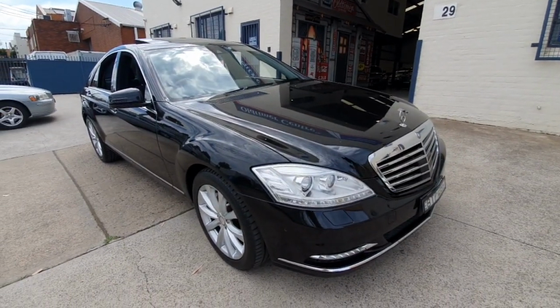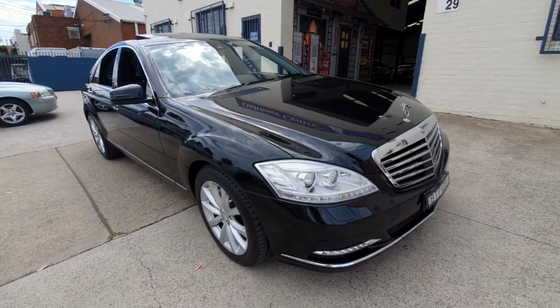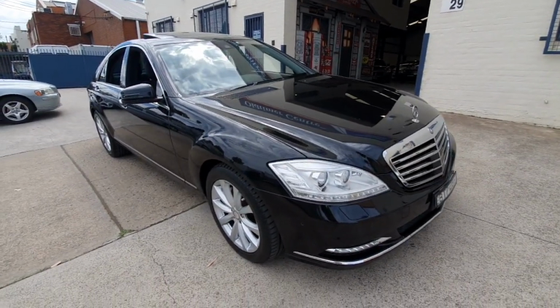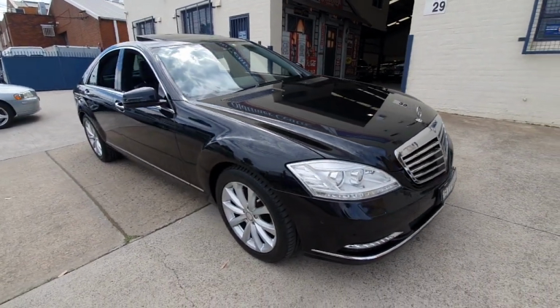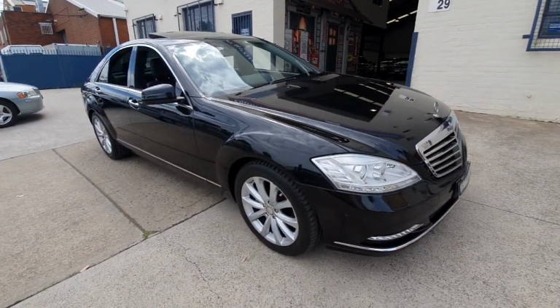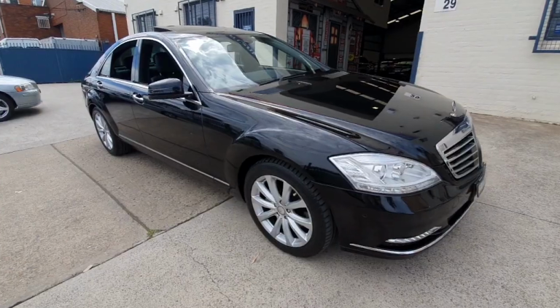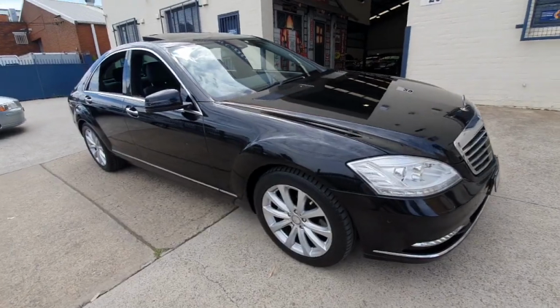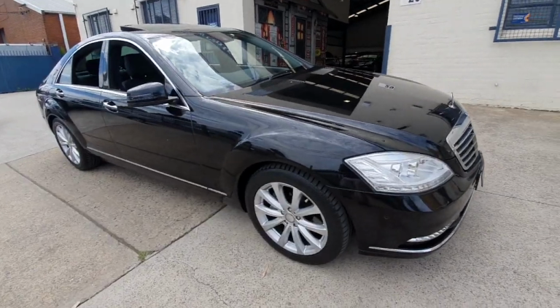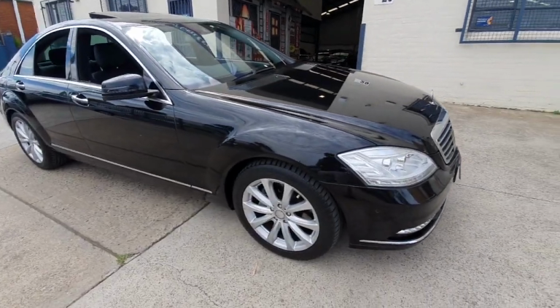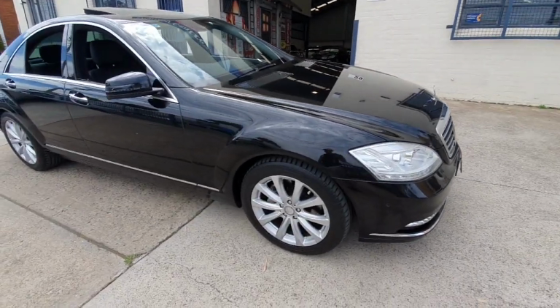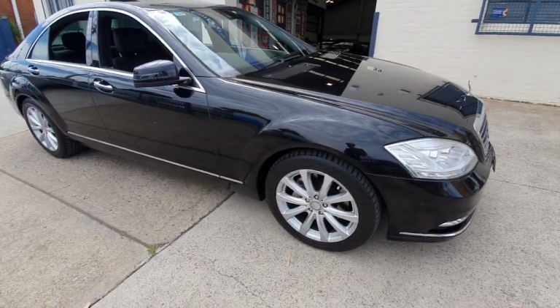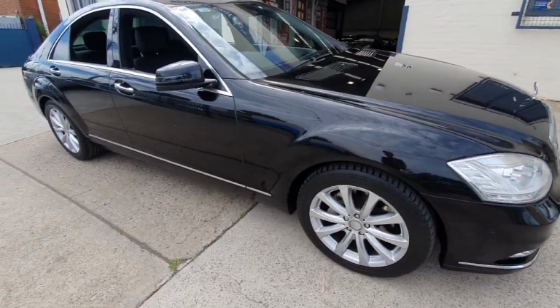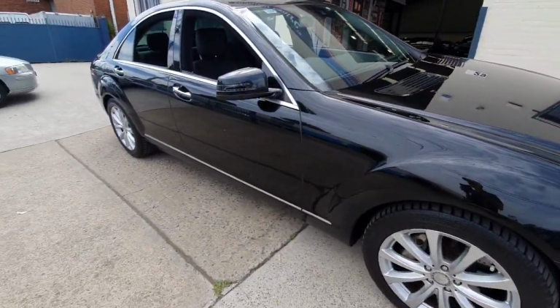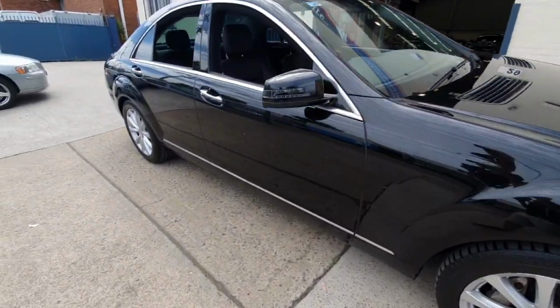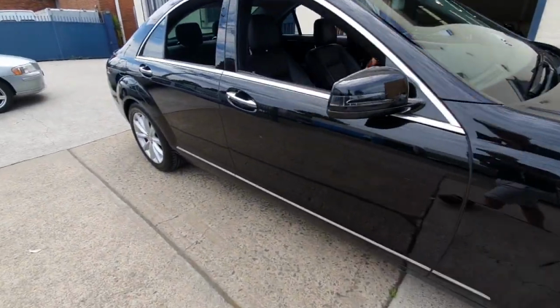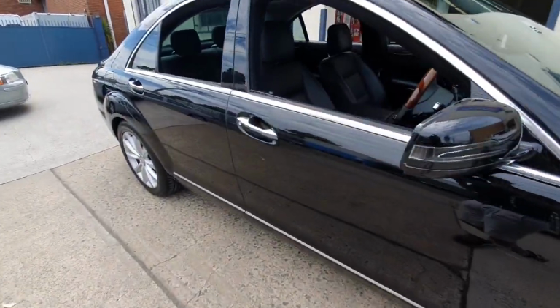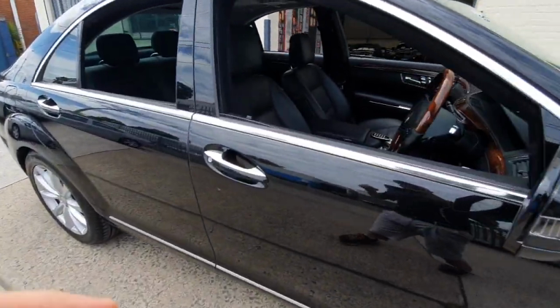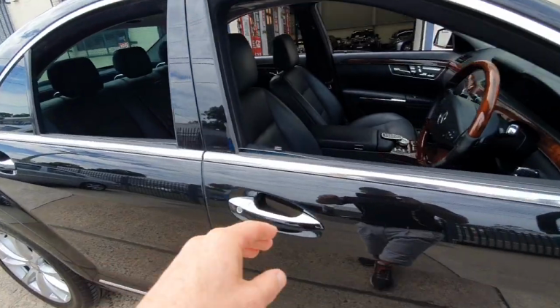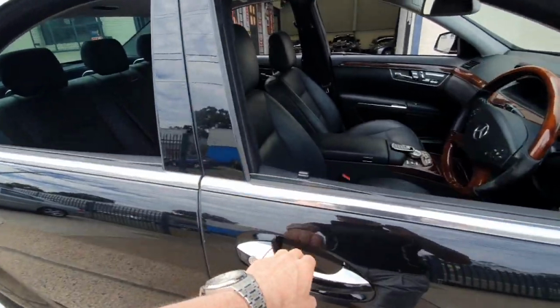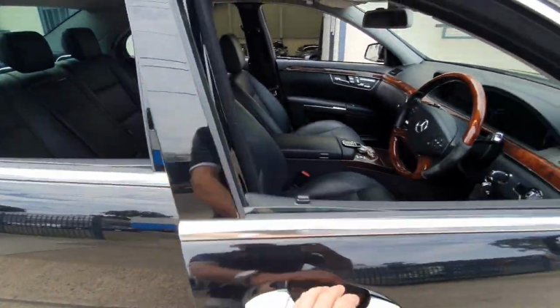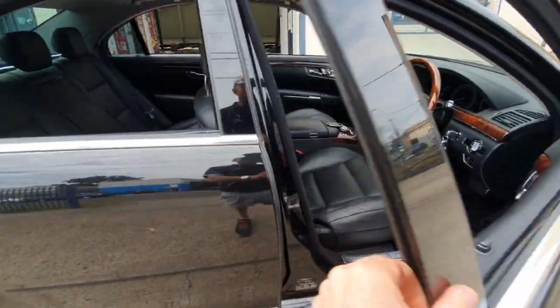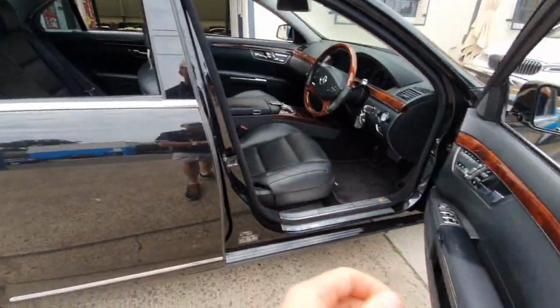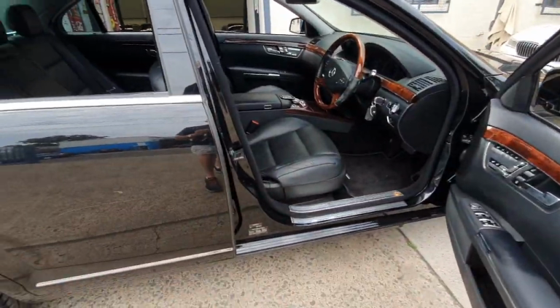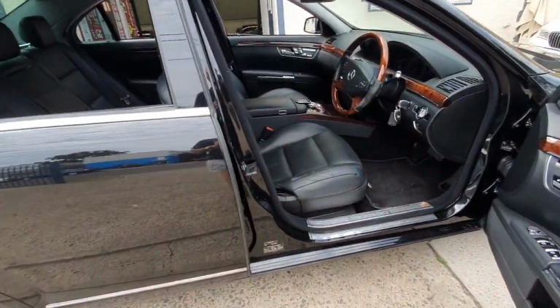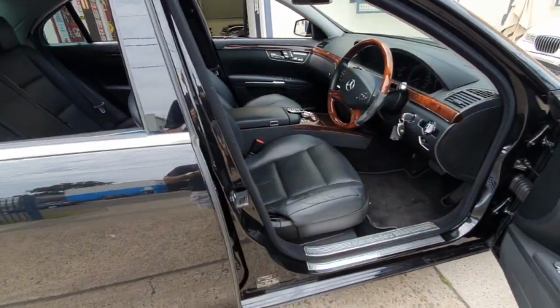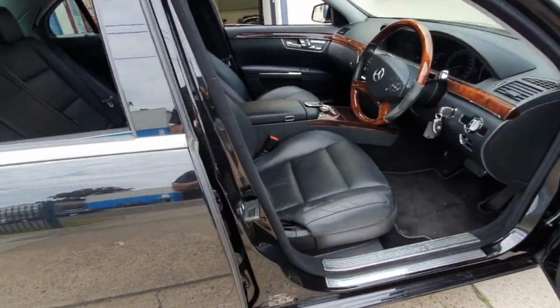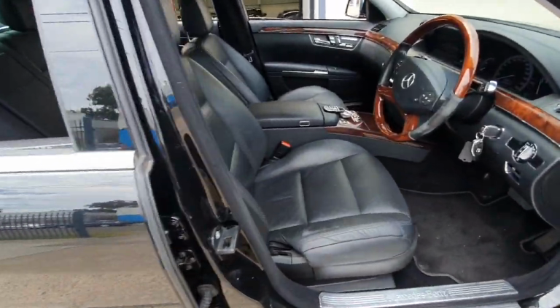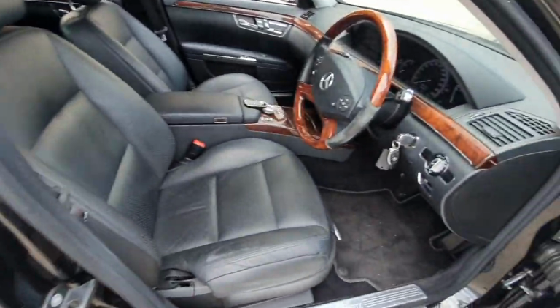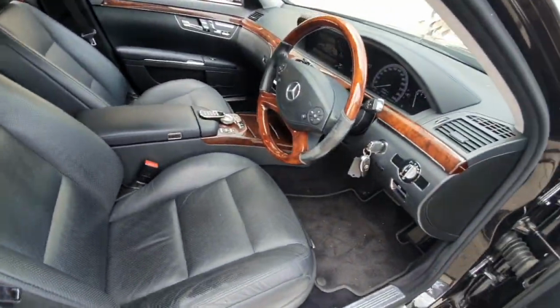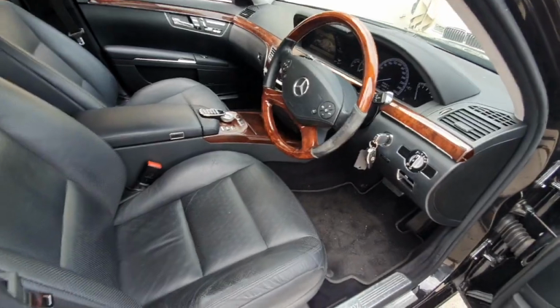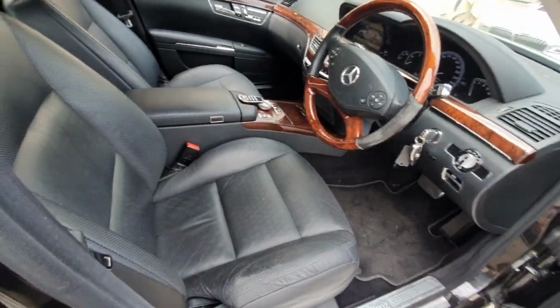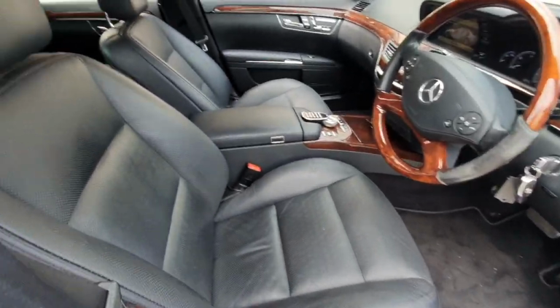My name's Richard here at the Old Timer Centre in Rydalmere, 29 Antoine Street Rydalmere. It's my great pleasure to talk to you about this stunning S350 update. The only thing that we'd probably do to this car is just paint and repair that steering wheel — it's a little bit worn there, but that's fine.